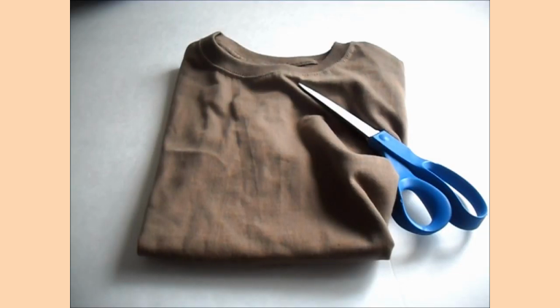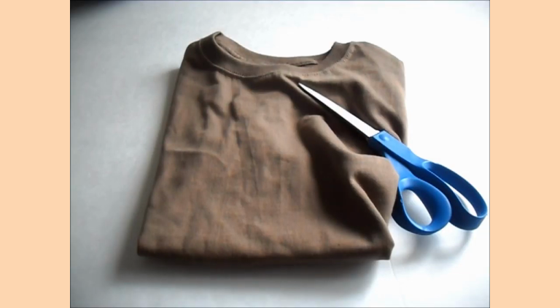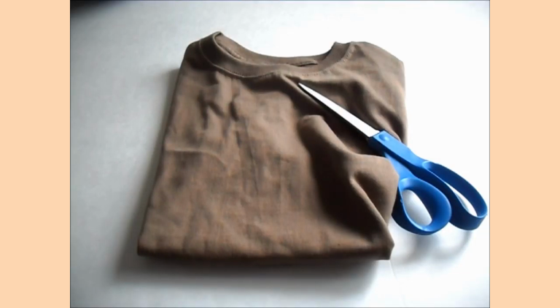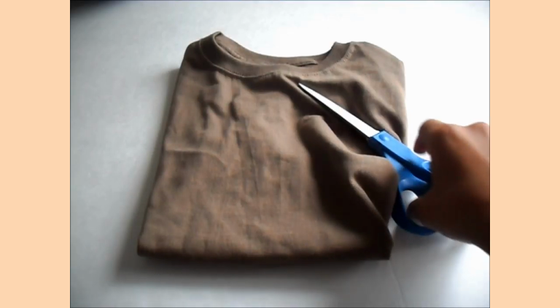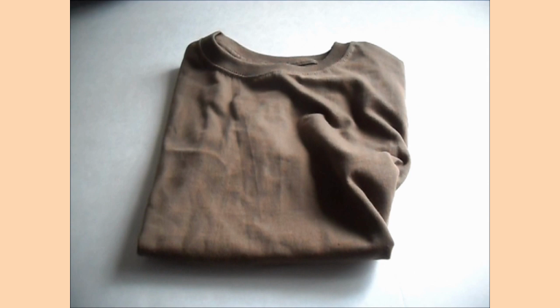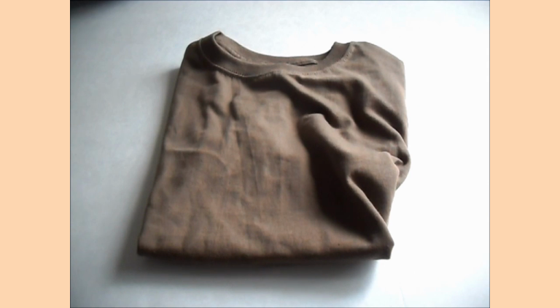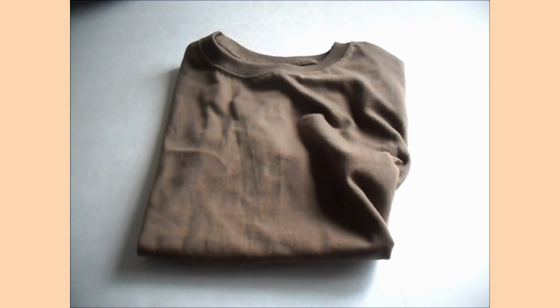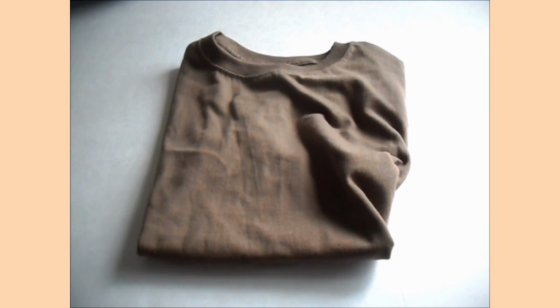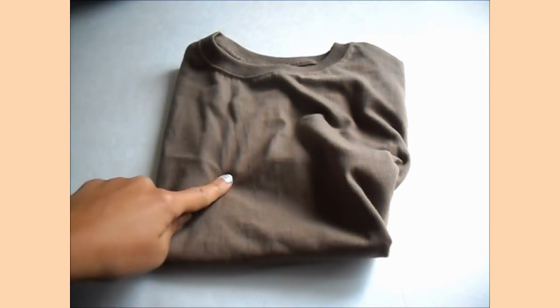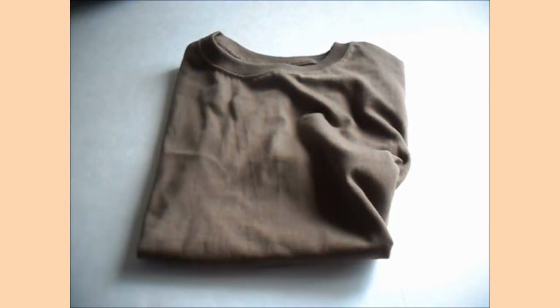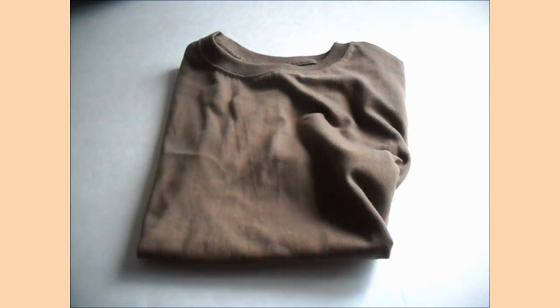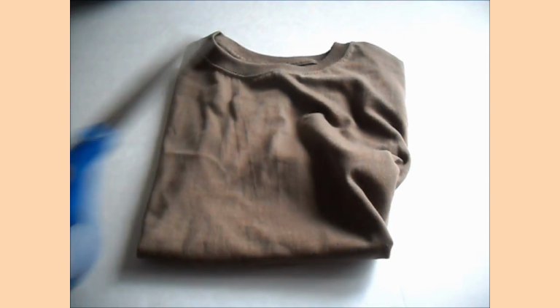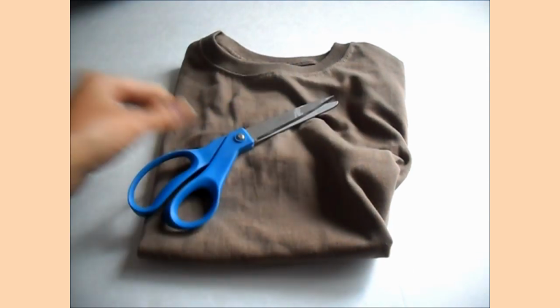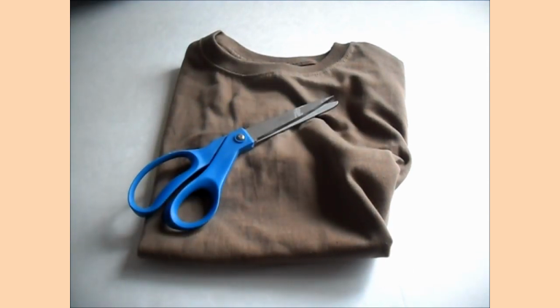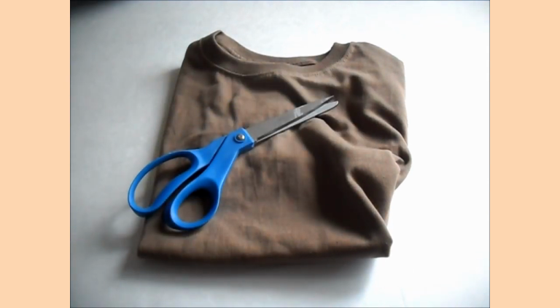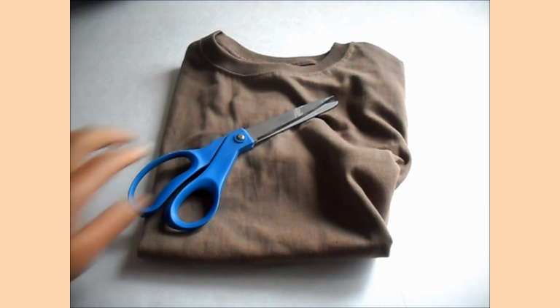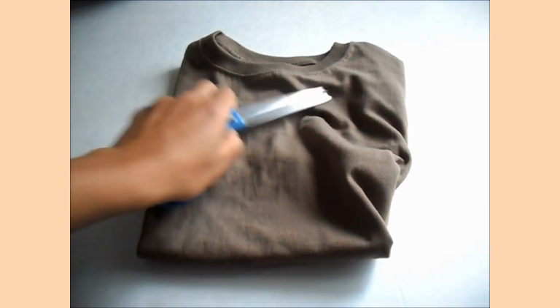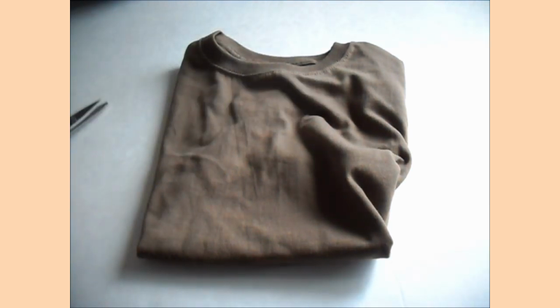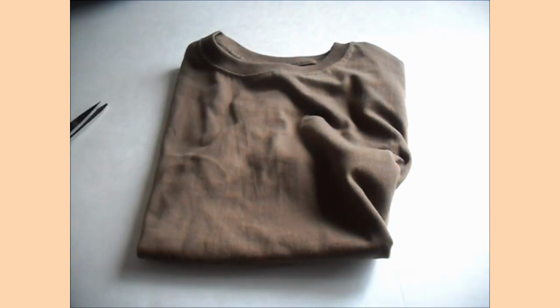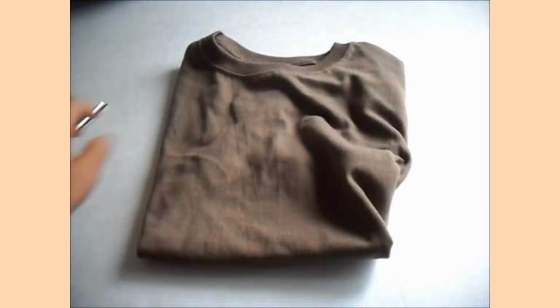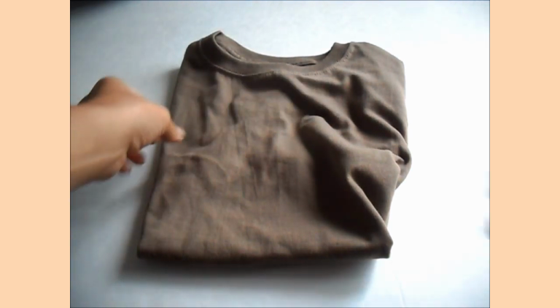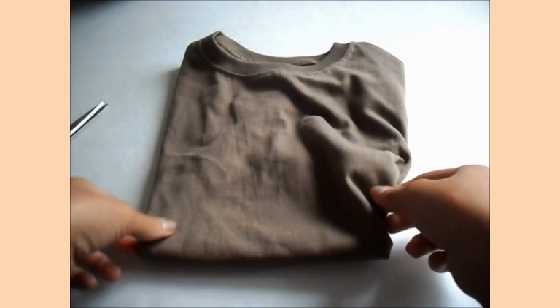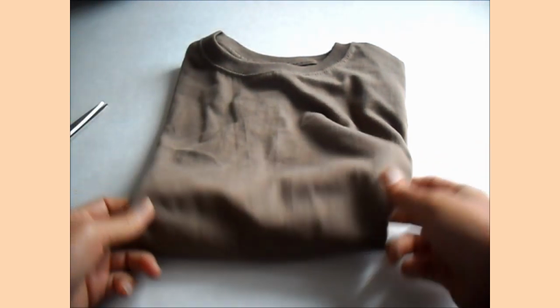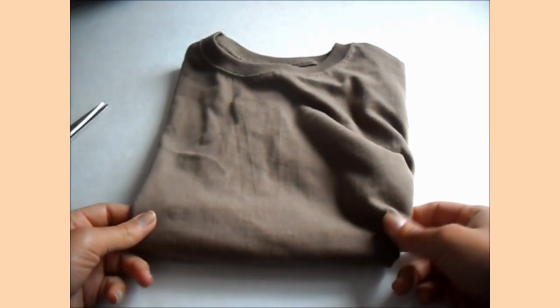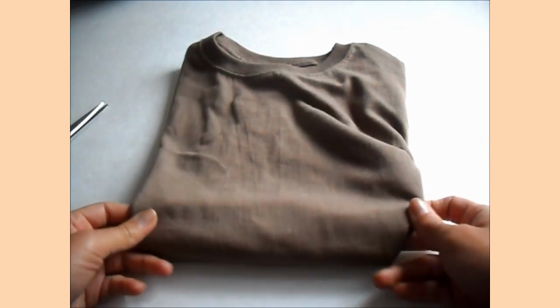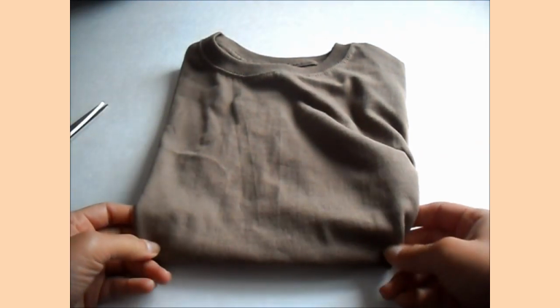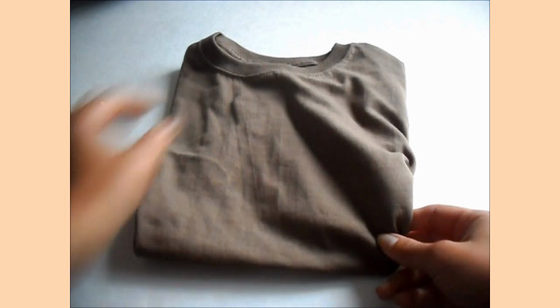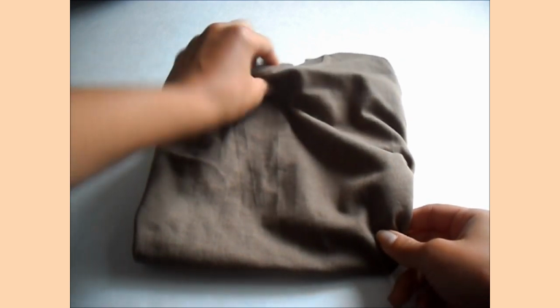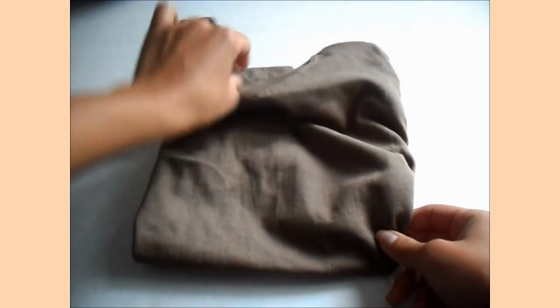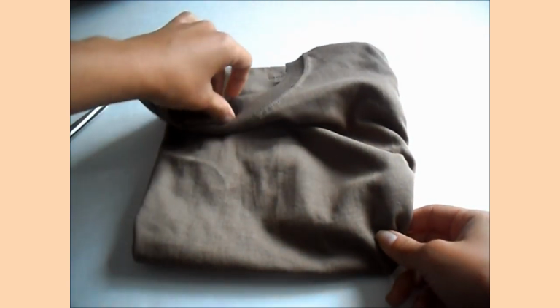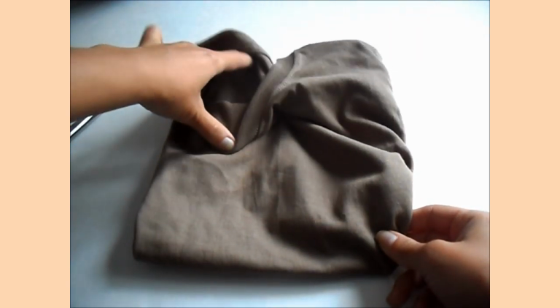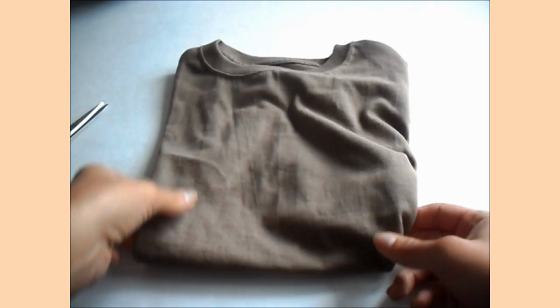All we need for this DIY is an old t-shirt and a pair of scissors. I actually got this t-shirt from the dollar store — I seem to find everything at the dollar store. It's a Hanes Men's Small.